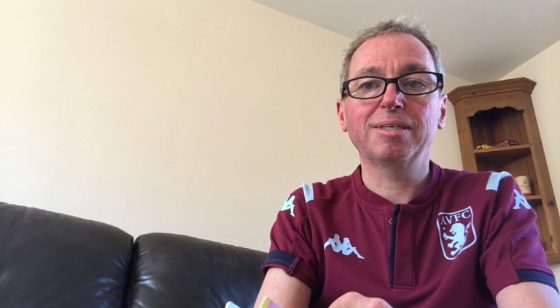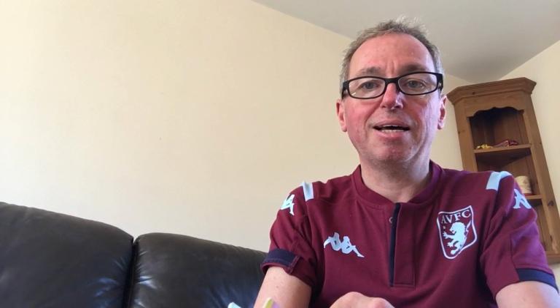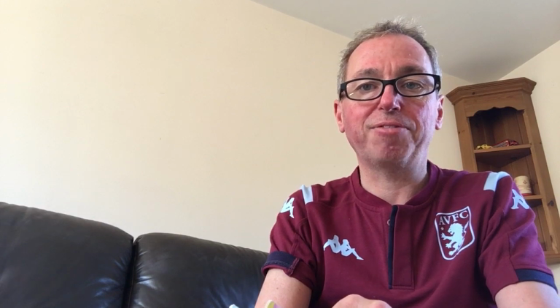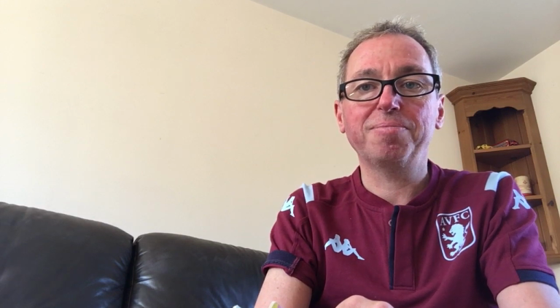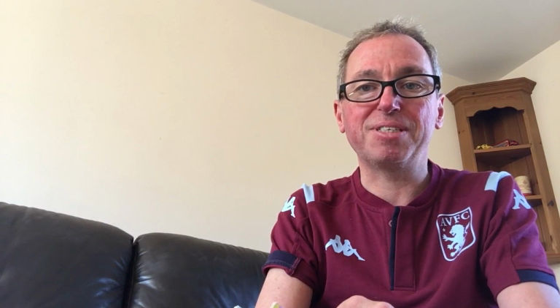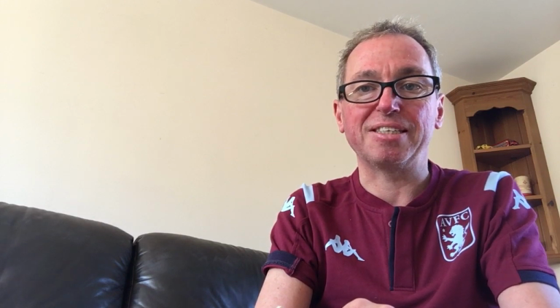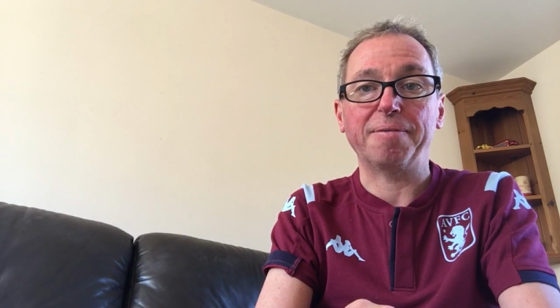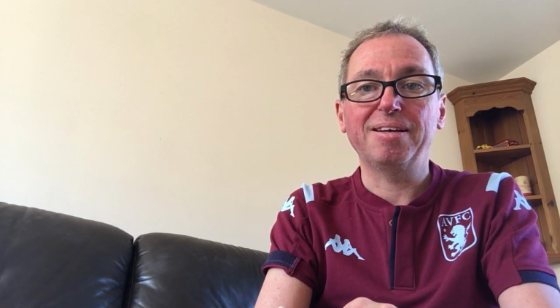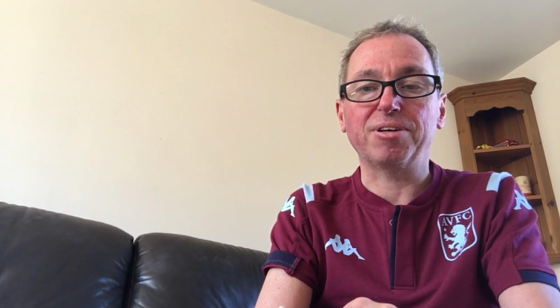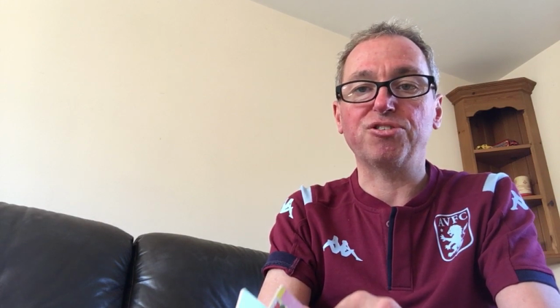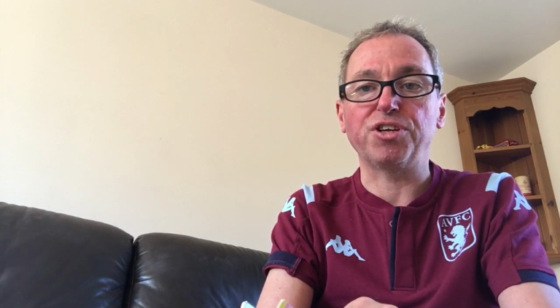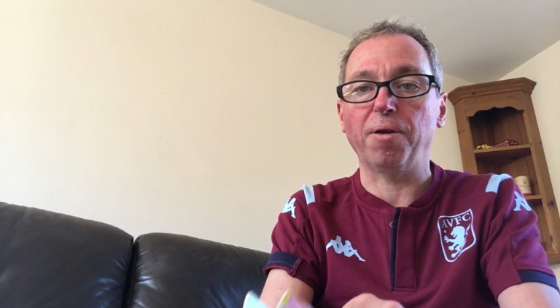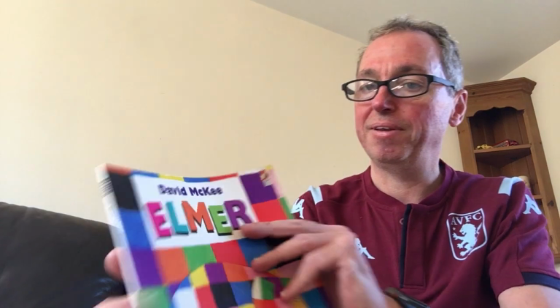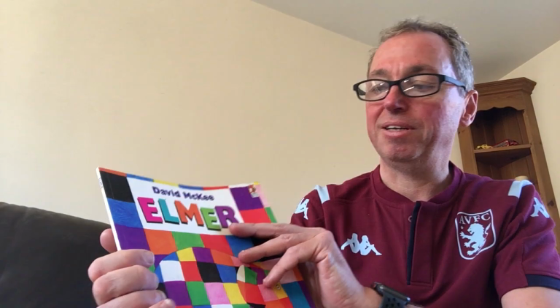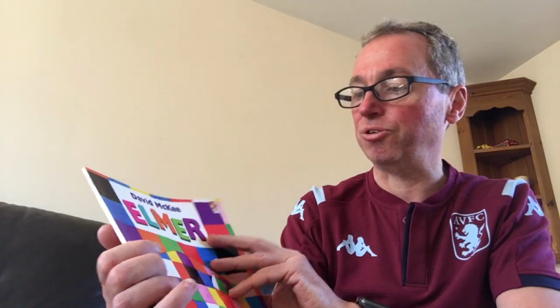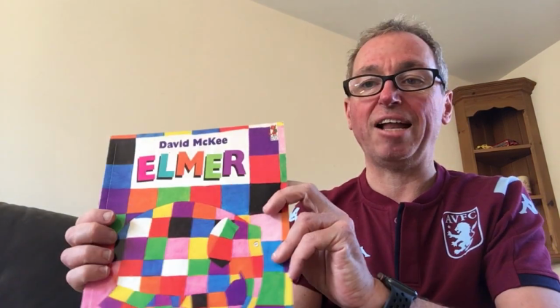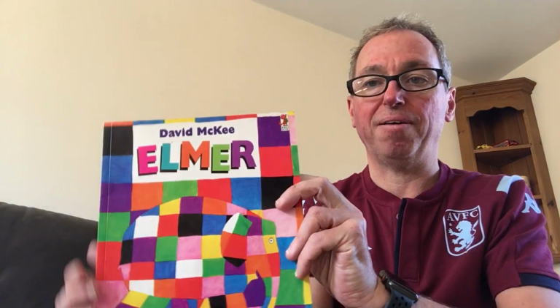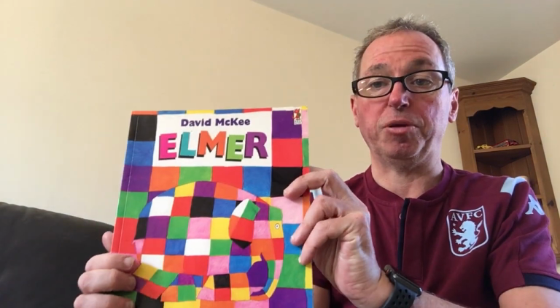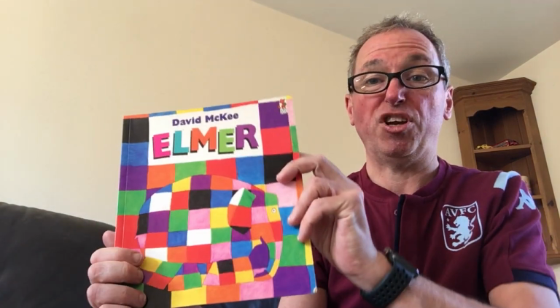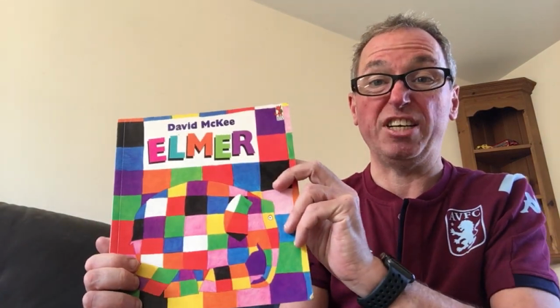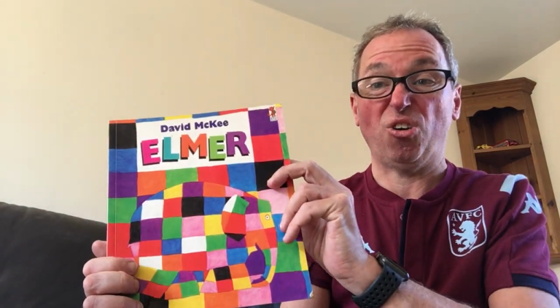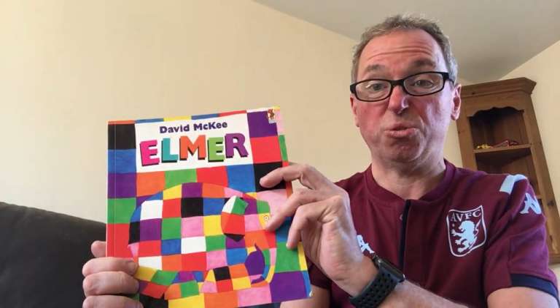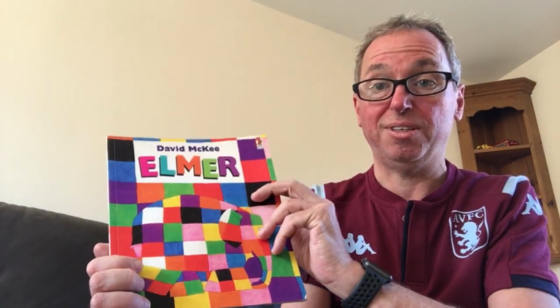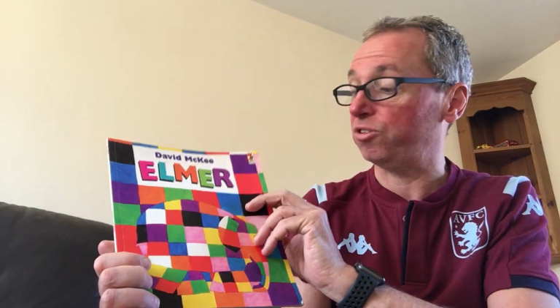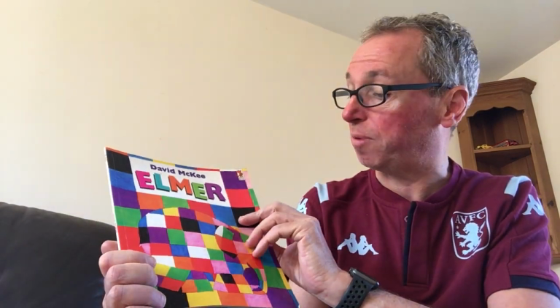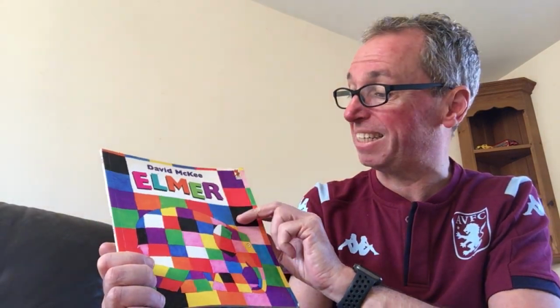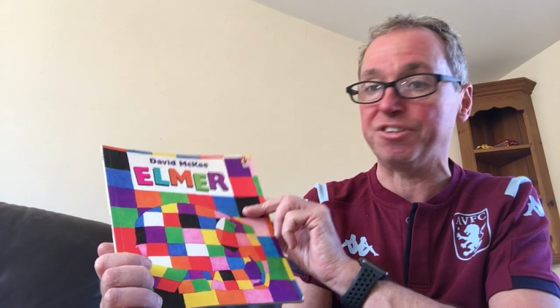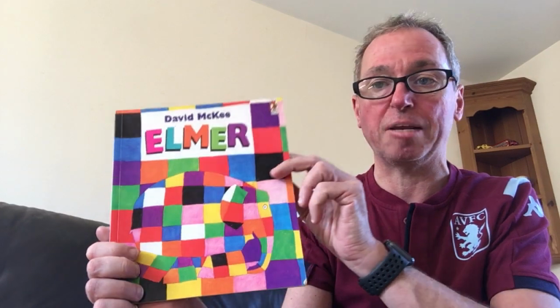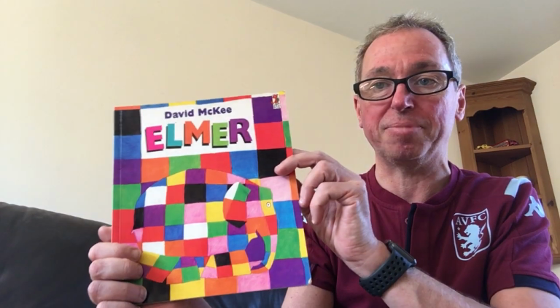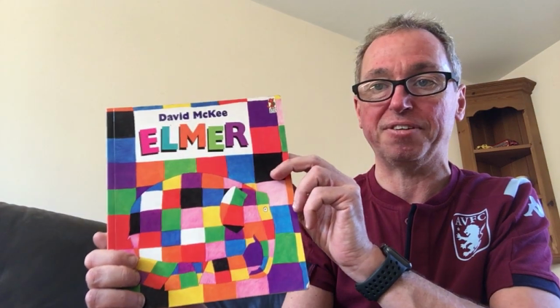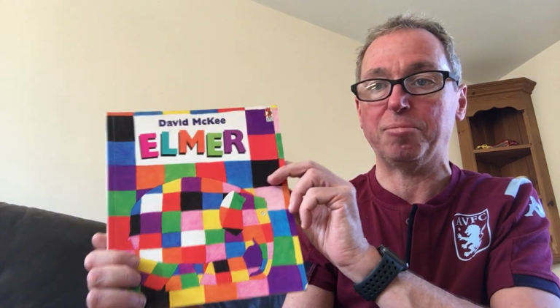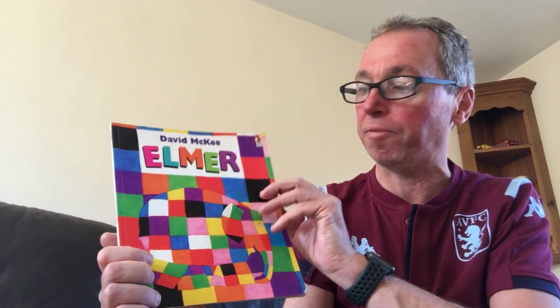Hello everyone, it's Mr Yeardsley here. I'm going to read a story for Year One and it's called Elmer. I think you probably know it — we read a lot in school. Lots of stories about being different and celebrating being different, and Elmer's one of them.